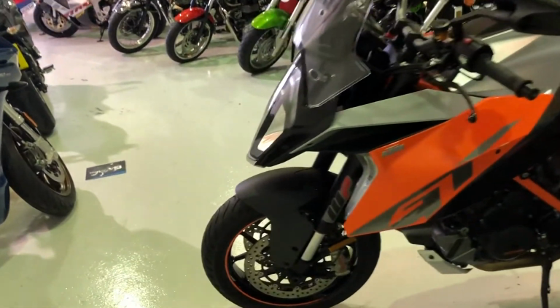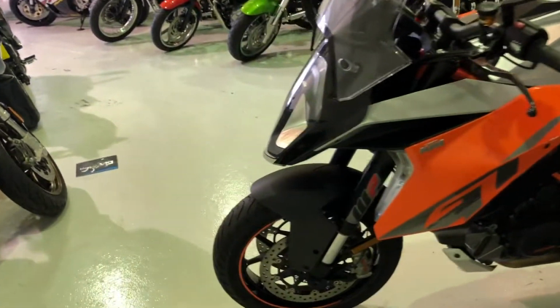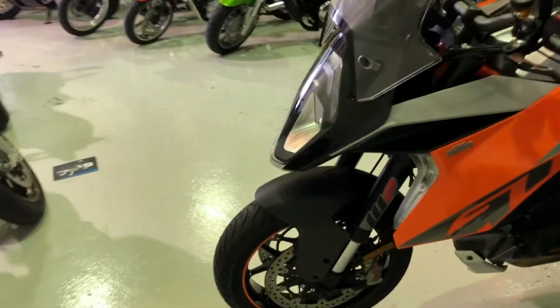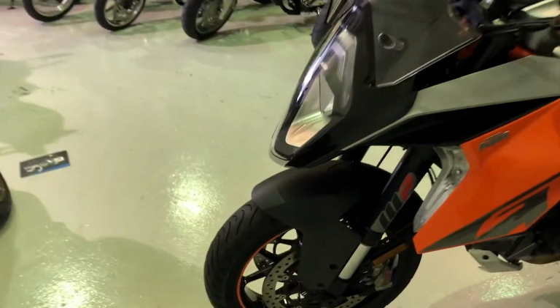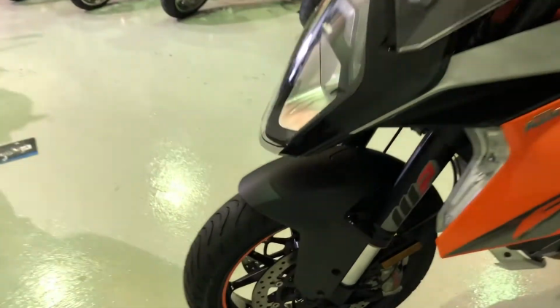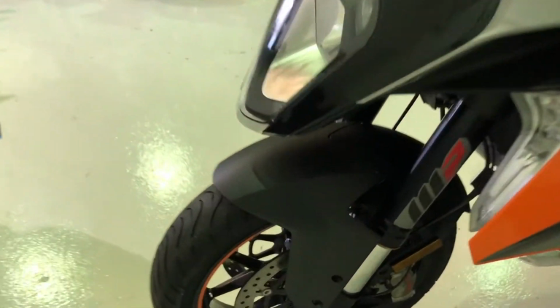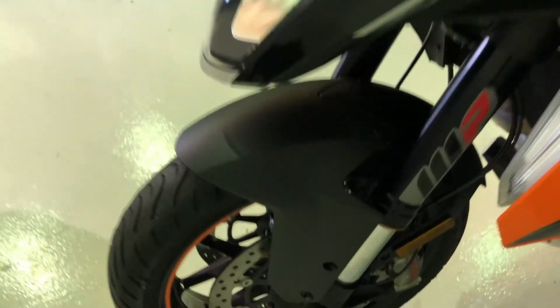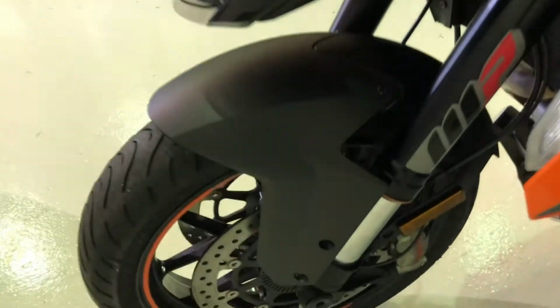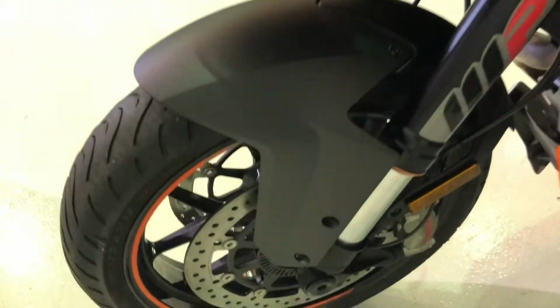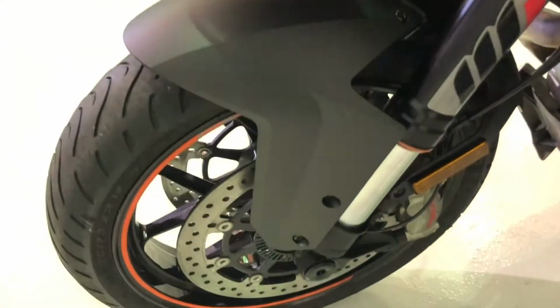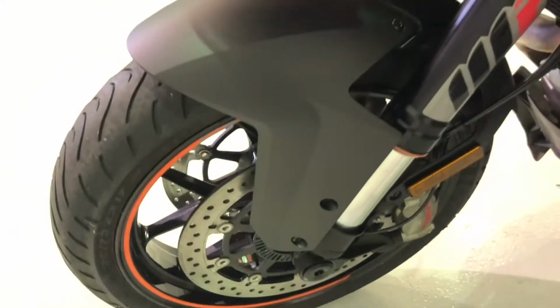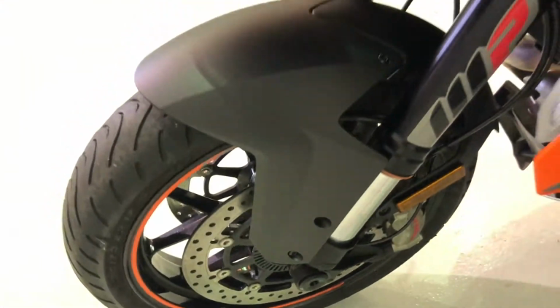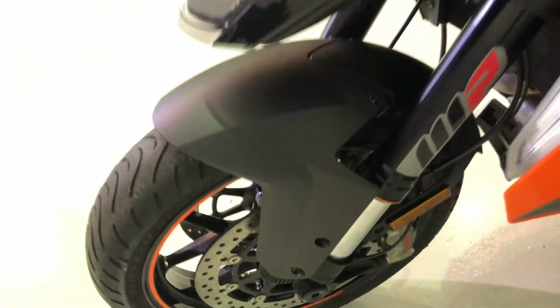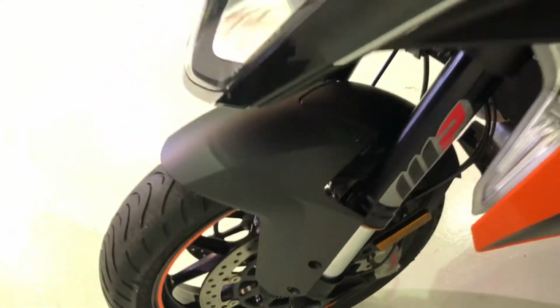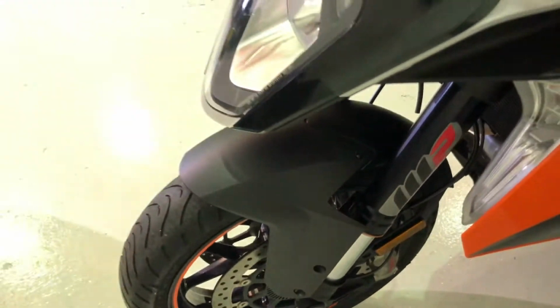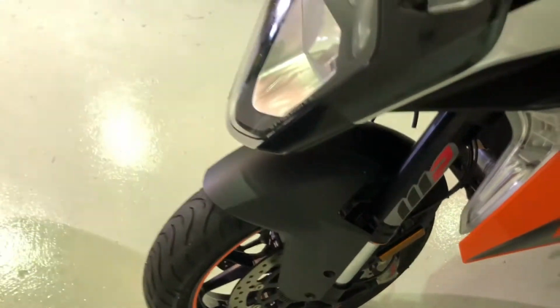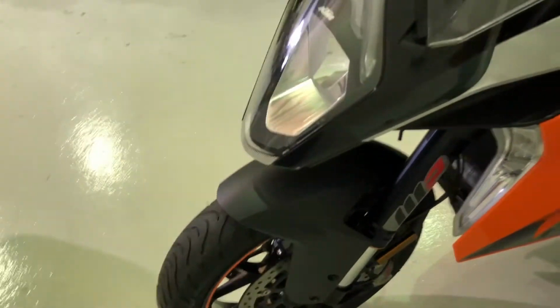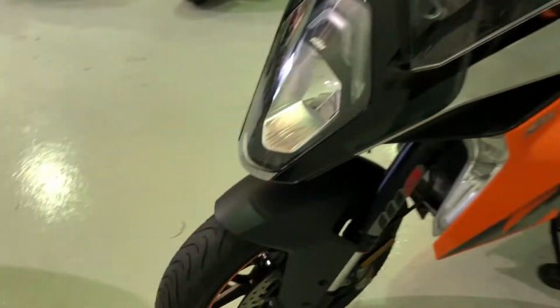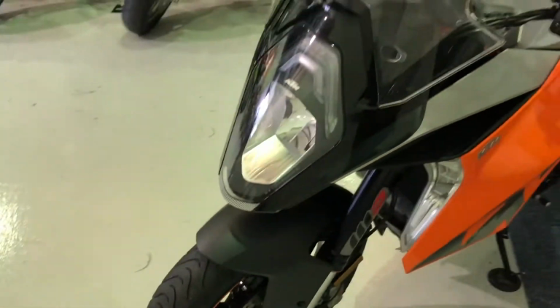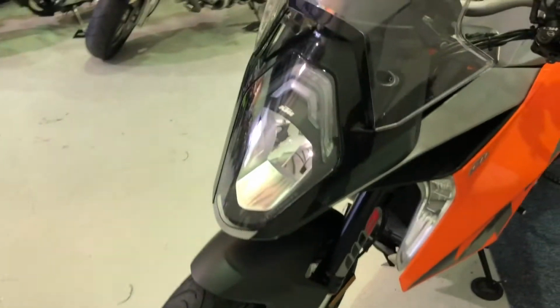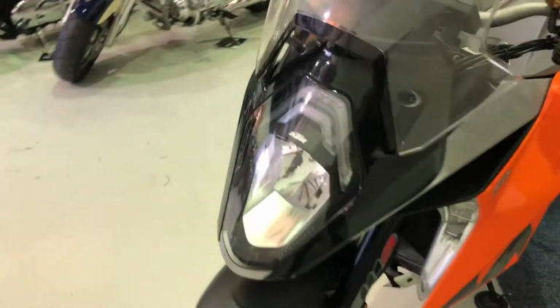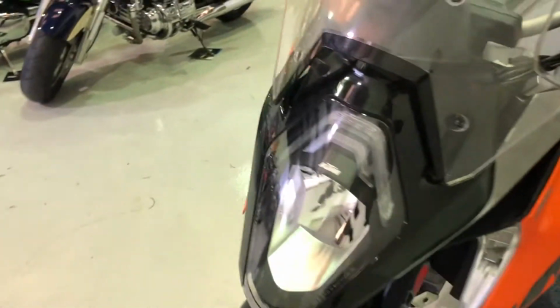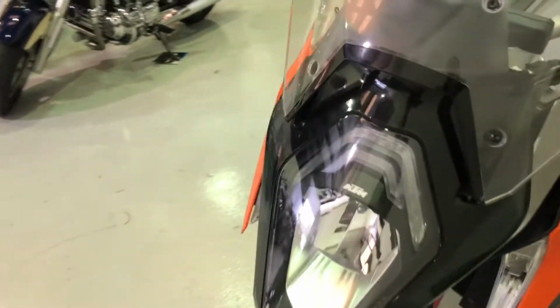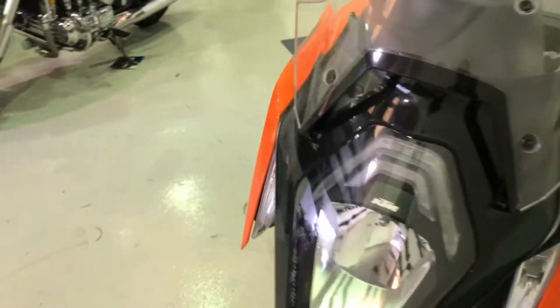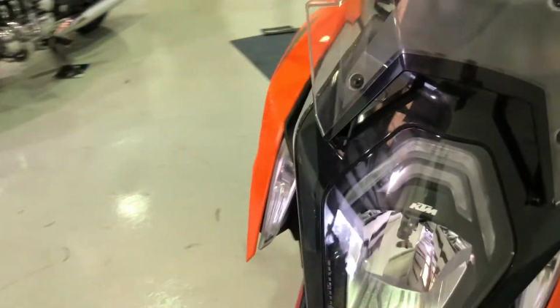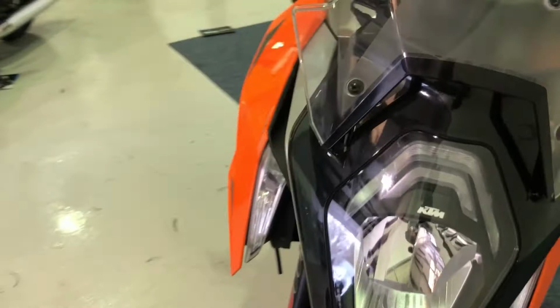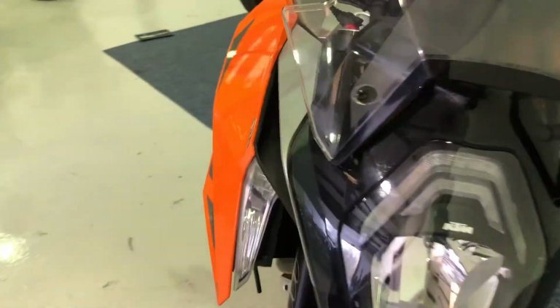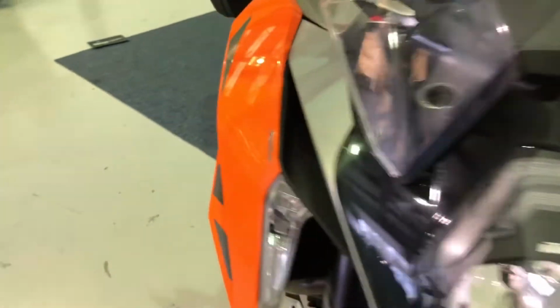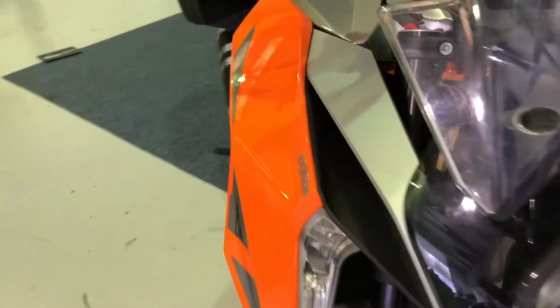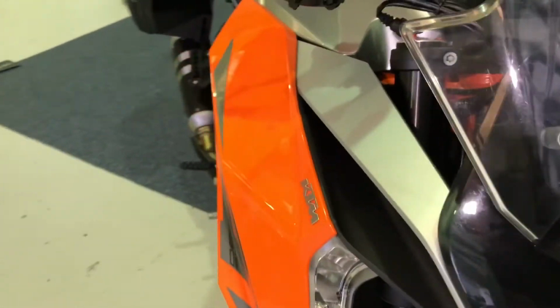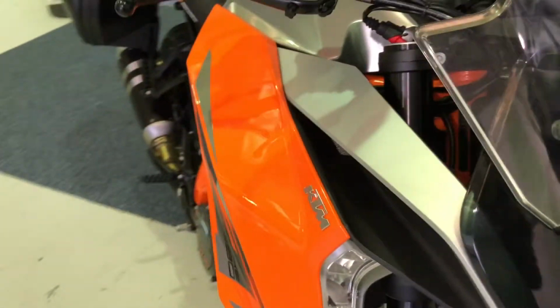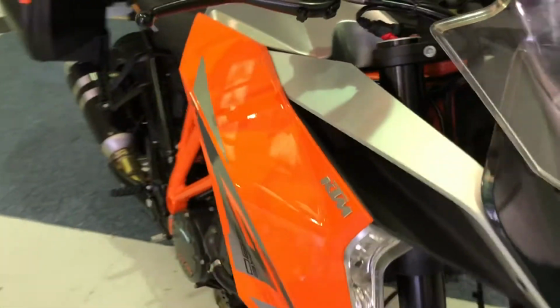Brembo brakes as well on this one as you can see there. It really is an excellent lightweight sports tourer, this bike — in fact you'll struggle to find a better one.